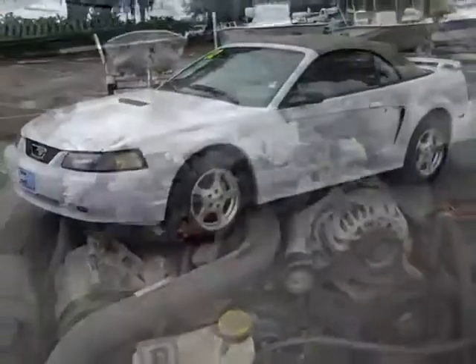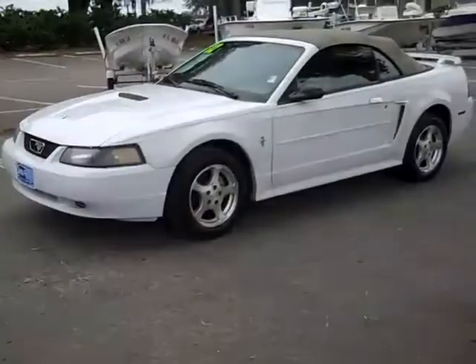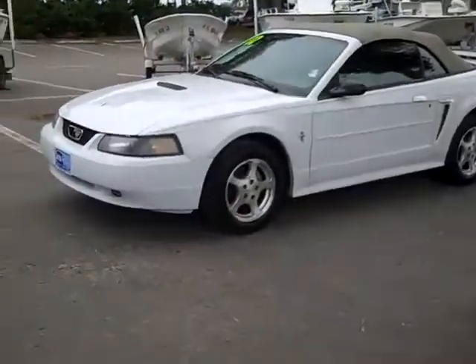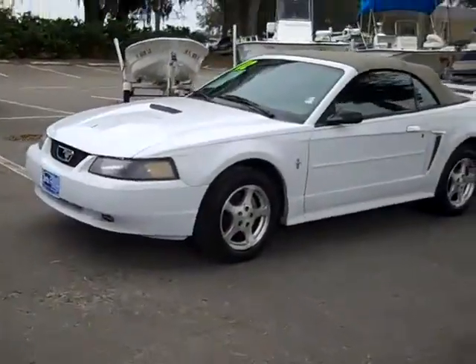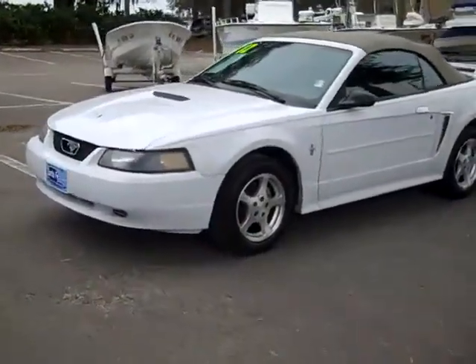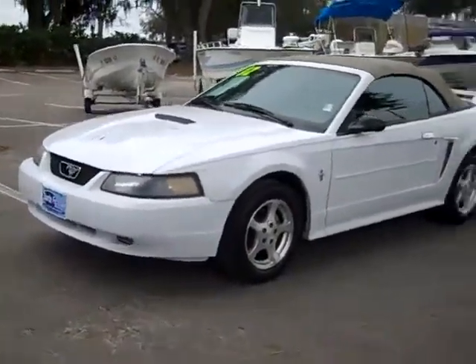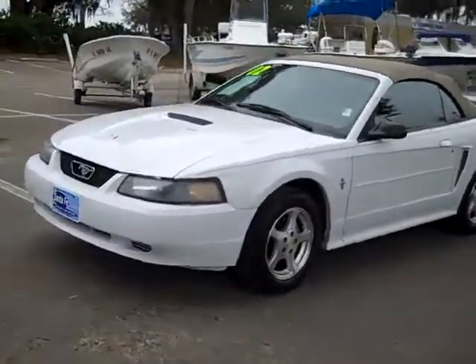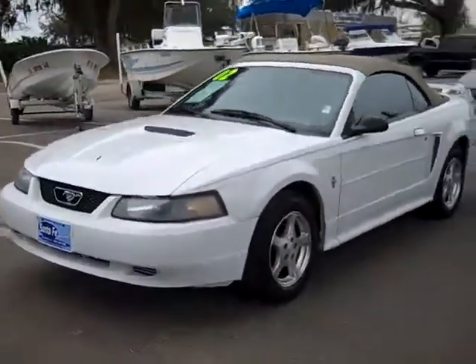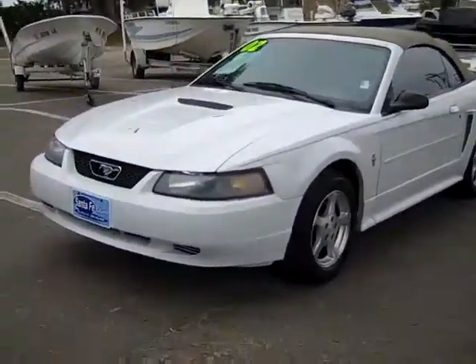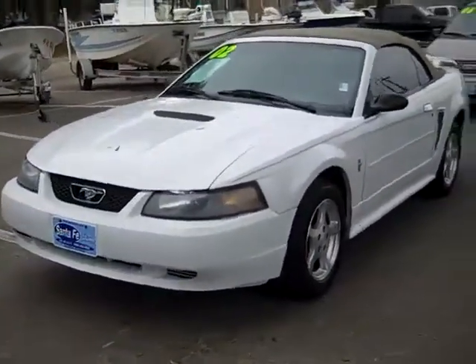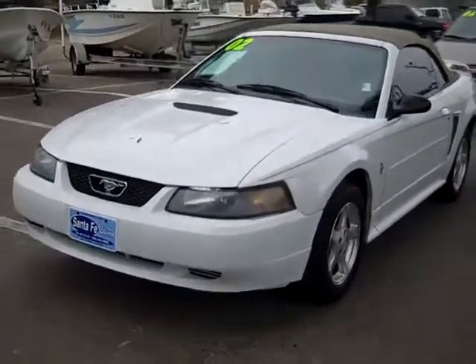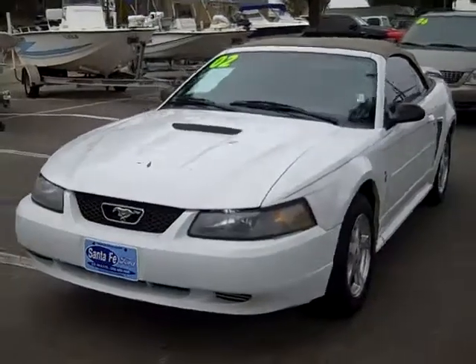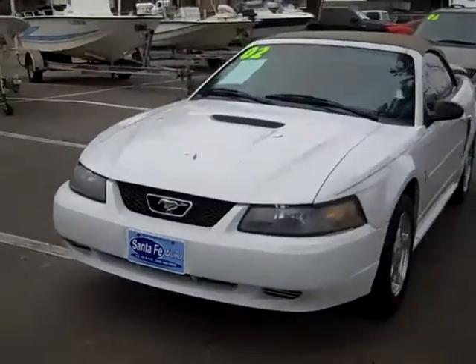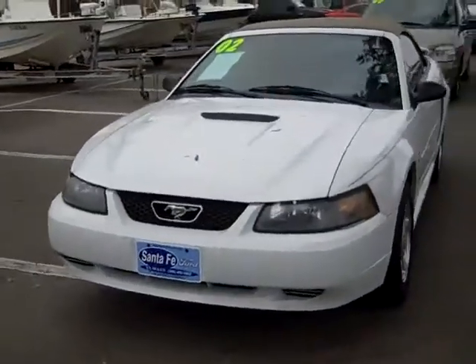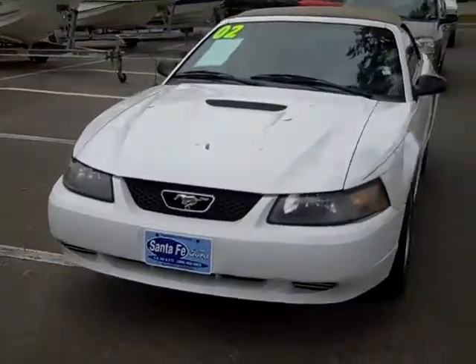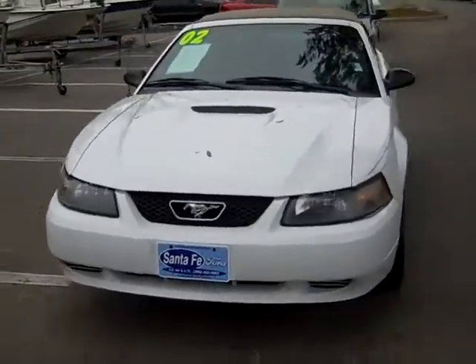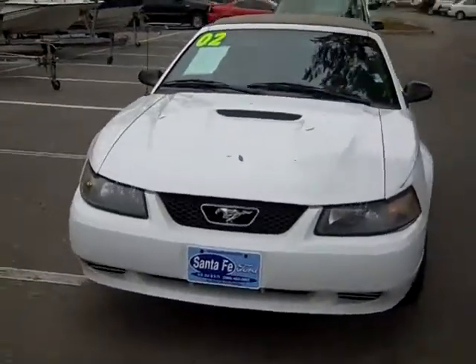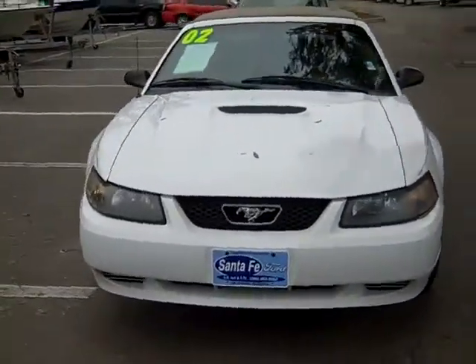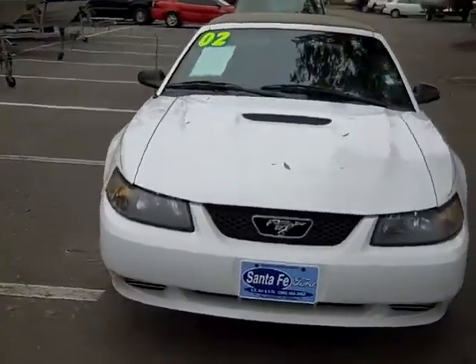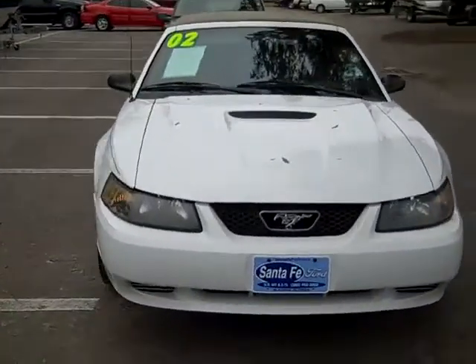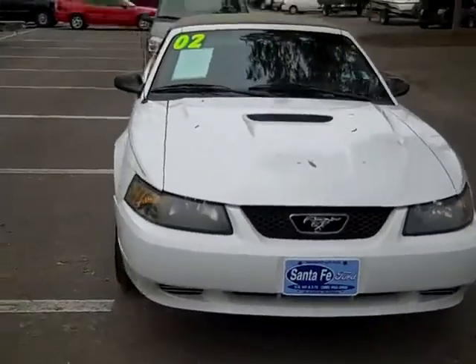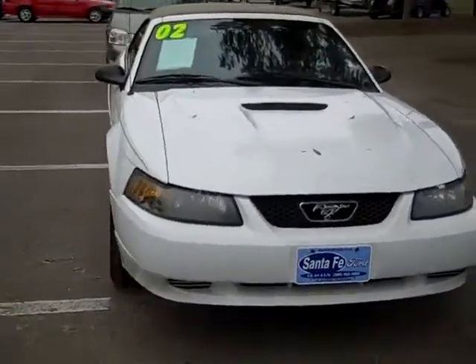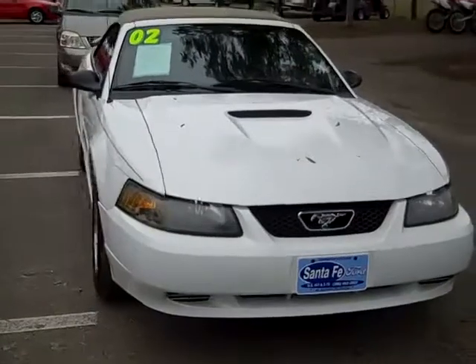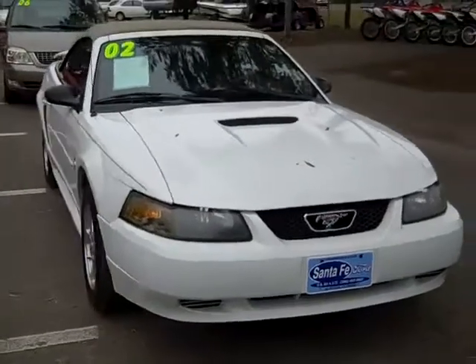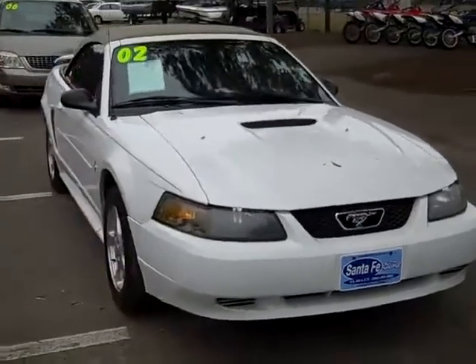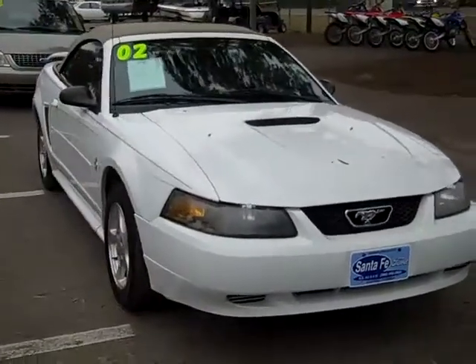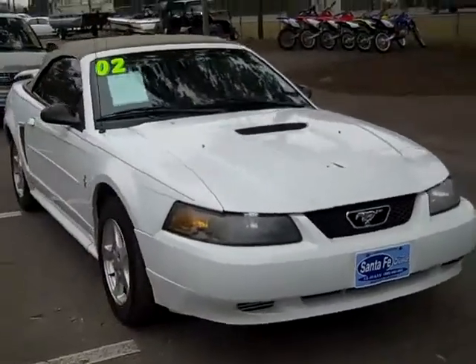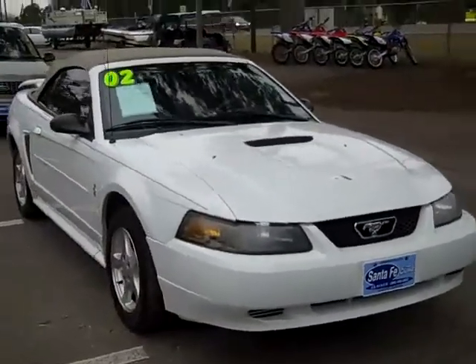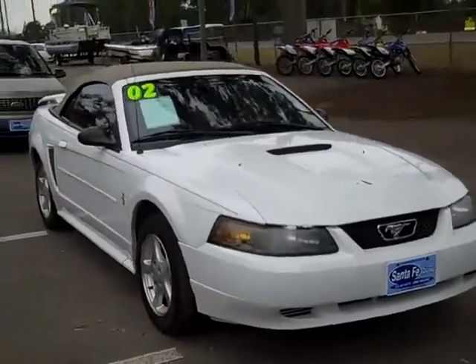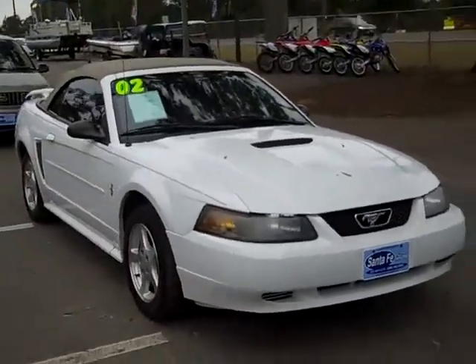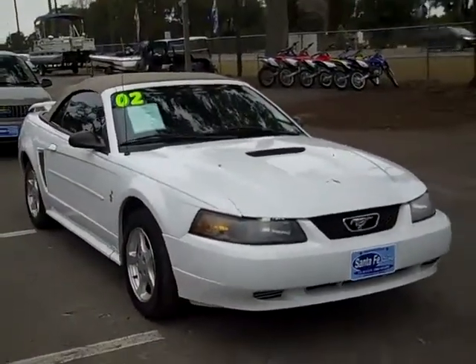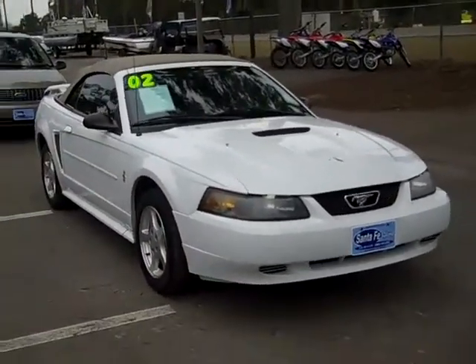Thanks for taking a look at our 2002 Mustang. If you'd like more information, you can call us toll-free at 1-866-371-2255 or locally at area code 352-682-8667, and you can always visit our website at SantaFeFord.com.